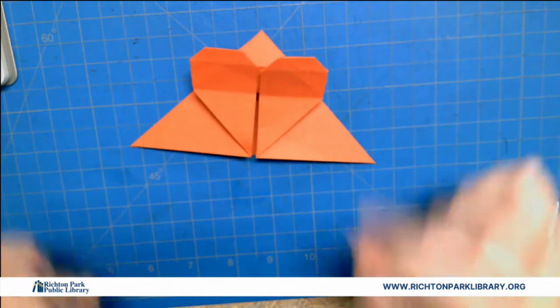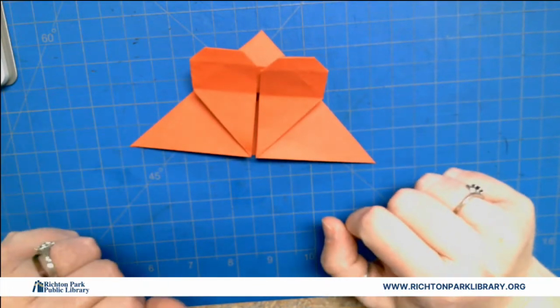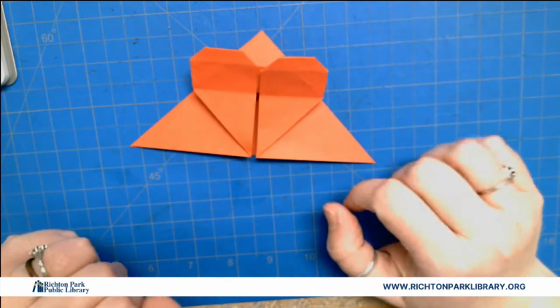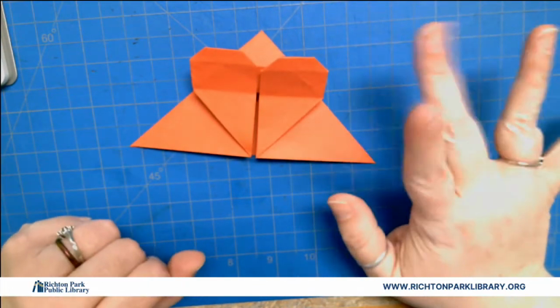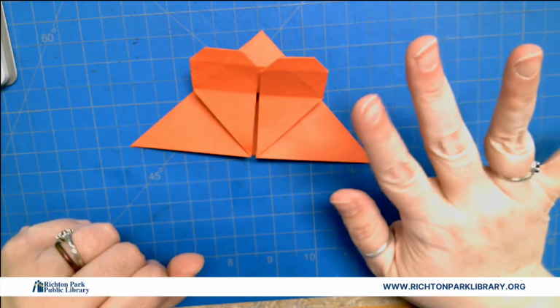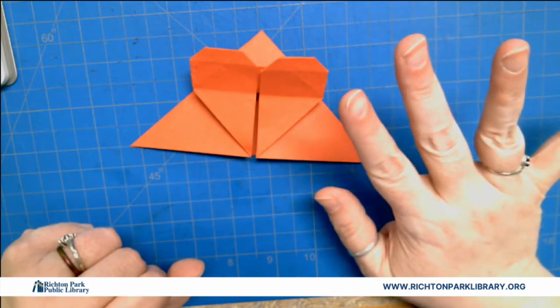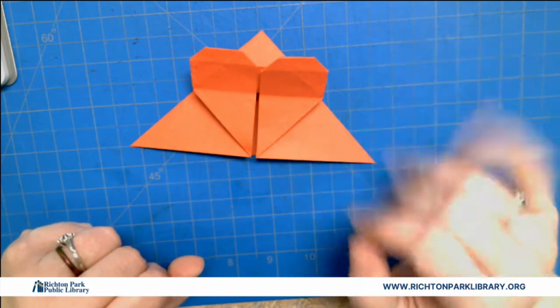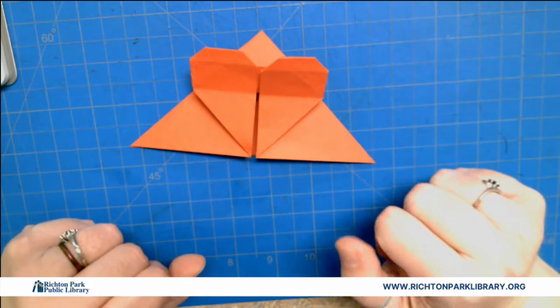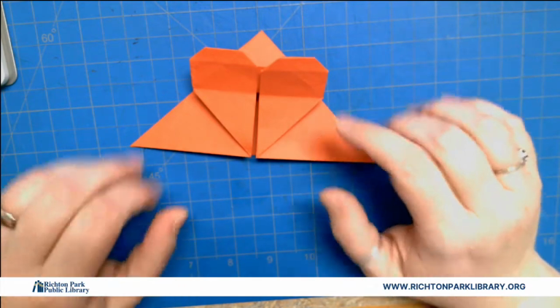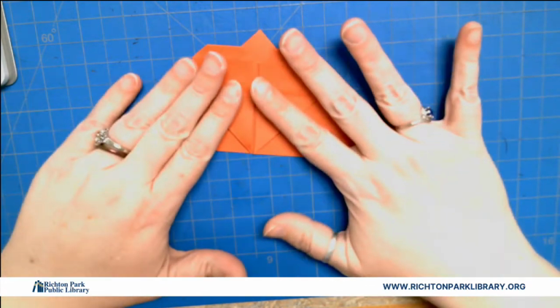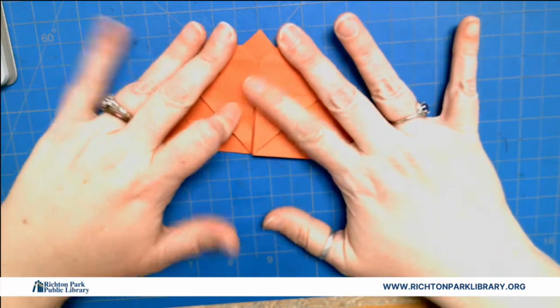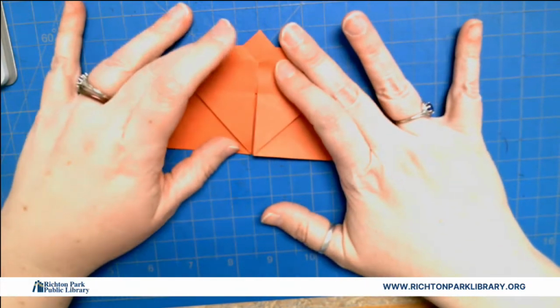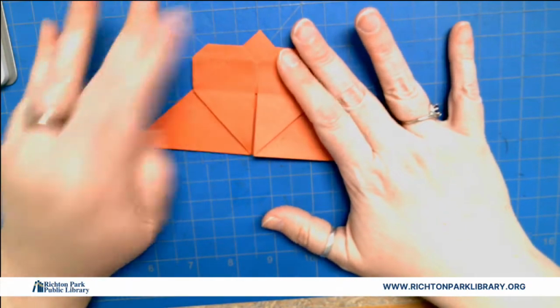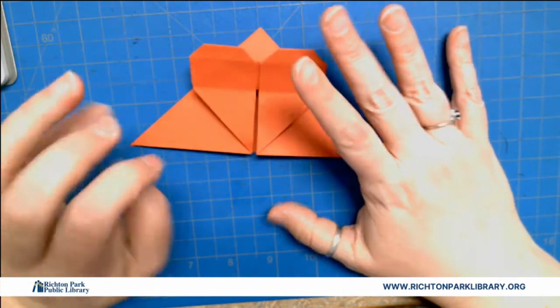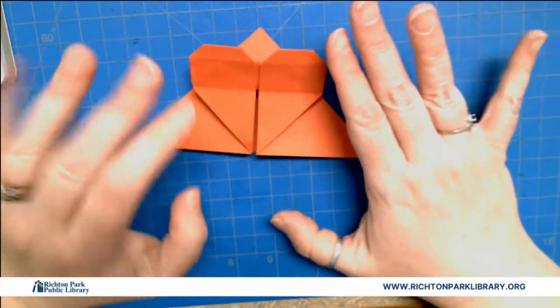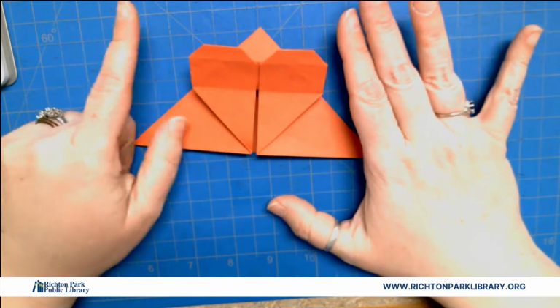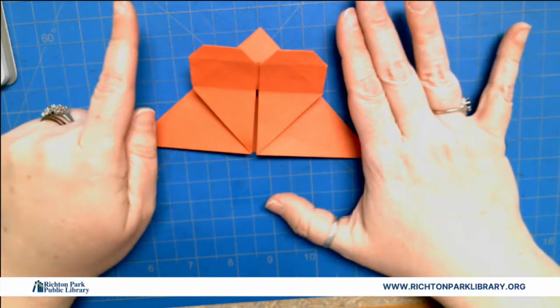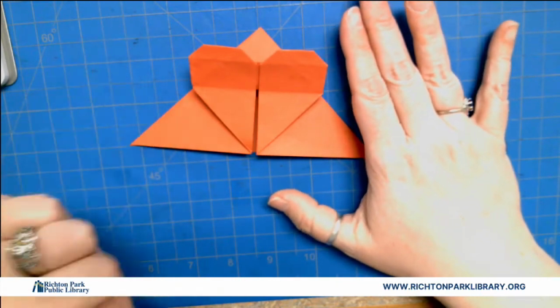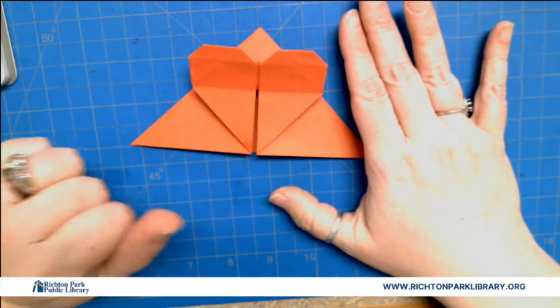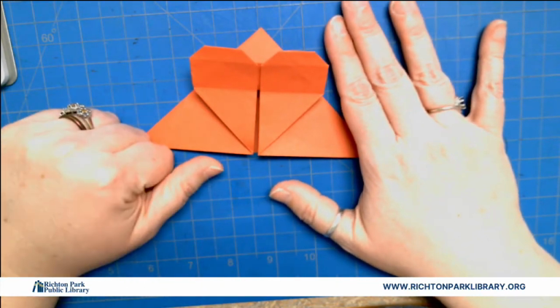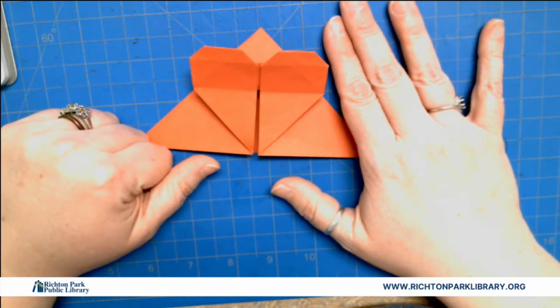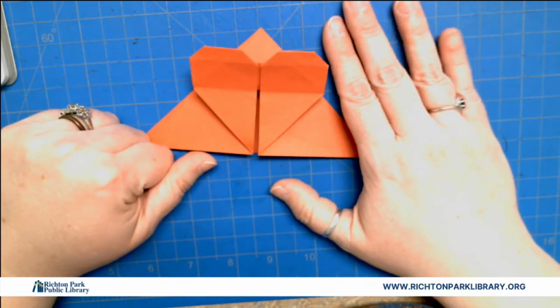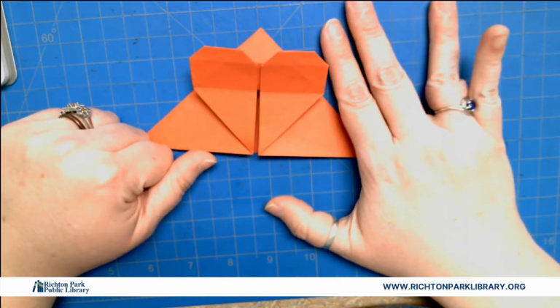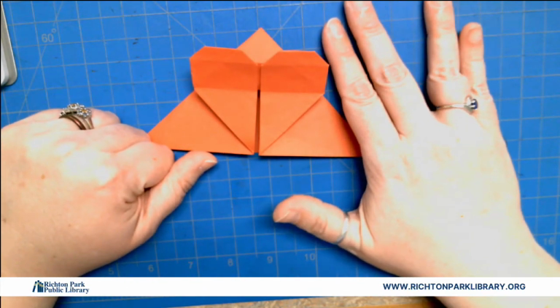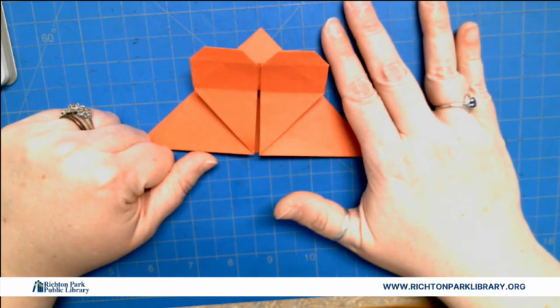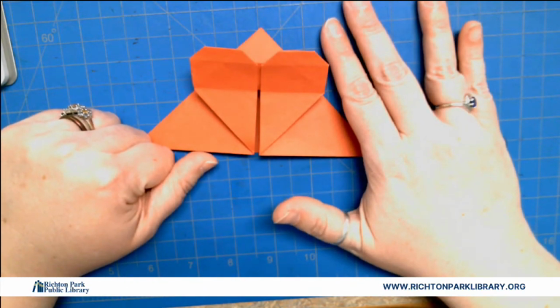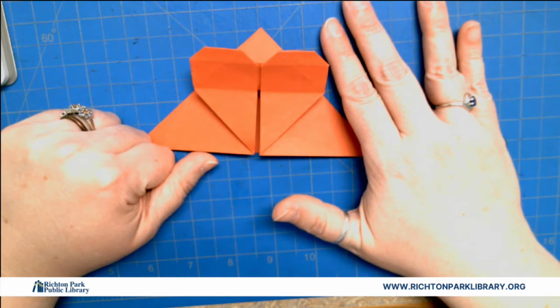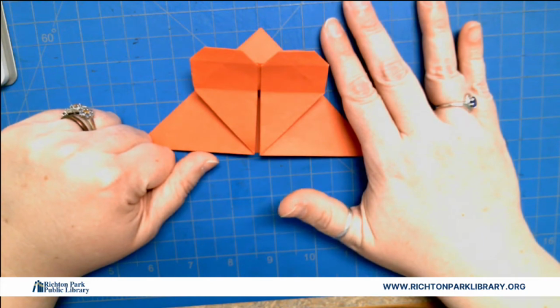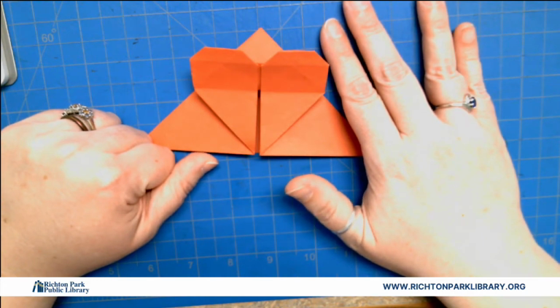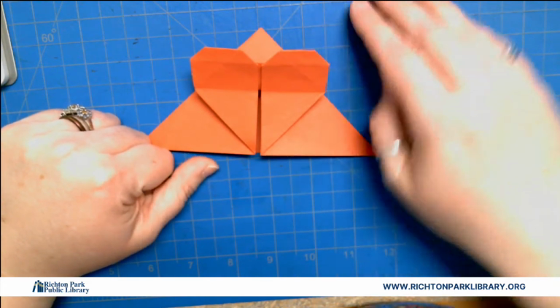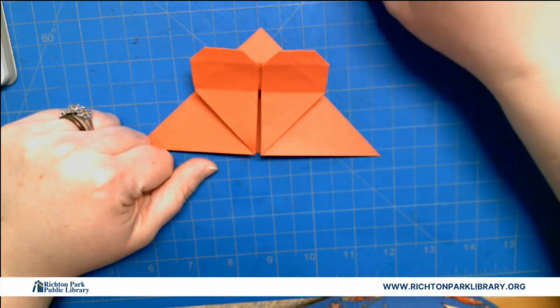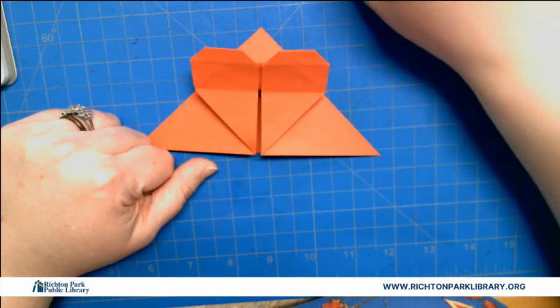Super easy — like I said, it's a little tricky. If you didn't catch it, you're always welcome to rewind and watch as many times as you want. If you have questions, don't hesitate to call. Alright, you have a great afternoon and I look forward to seeing you next week. Have a good one.